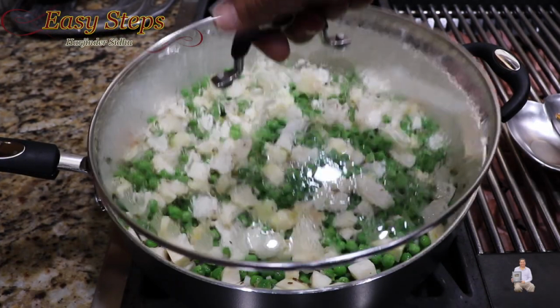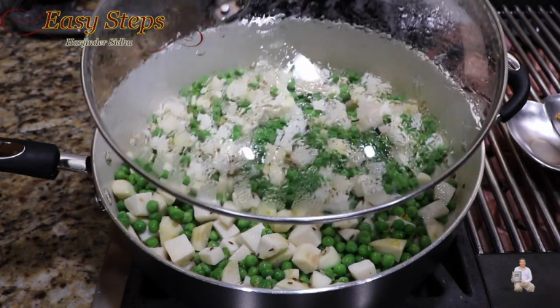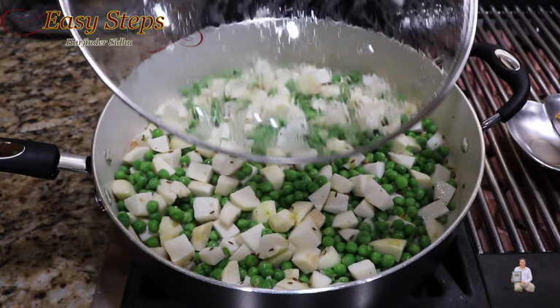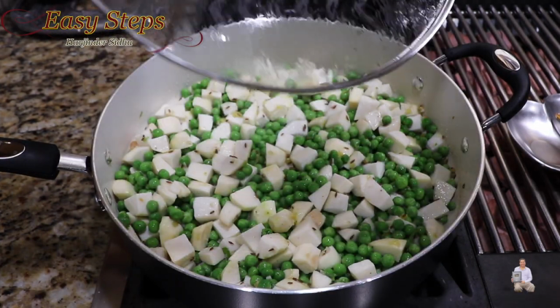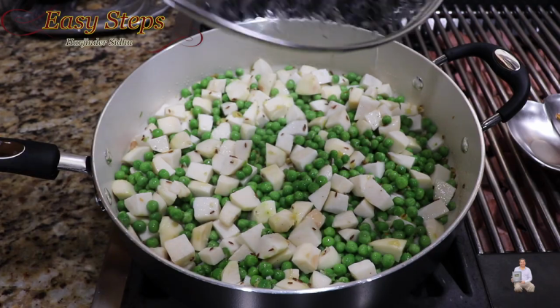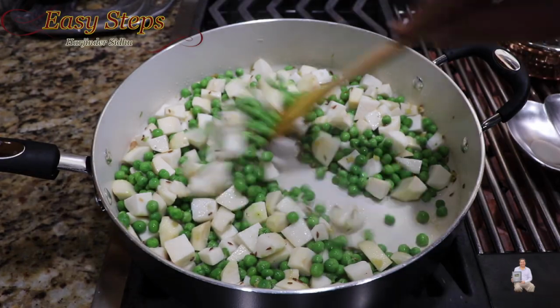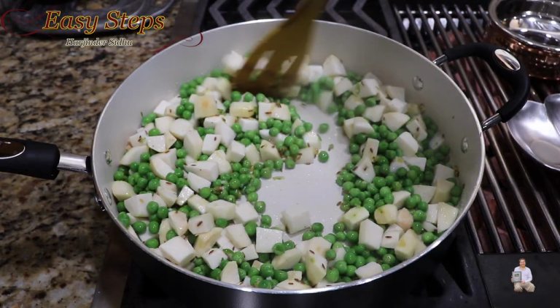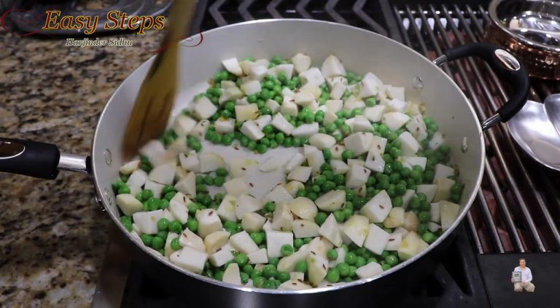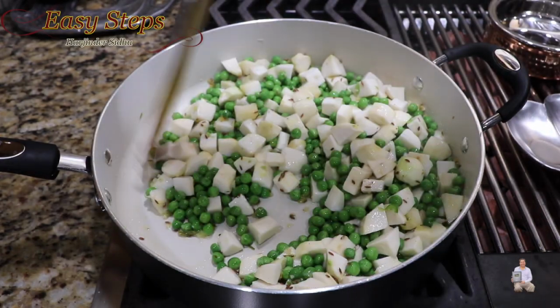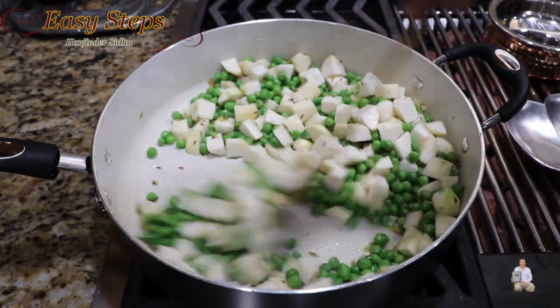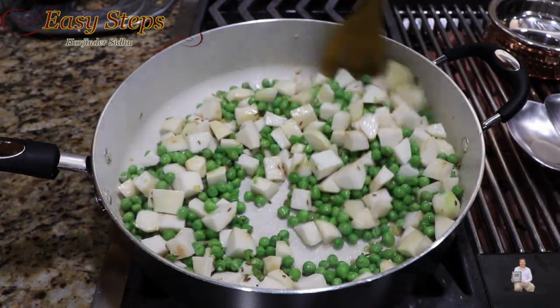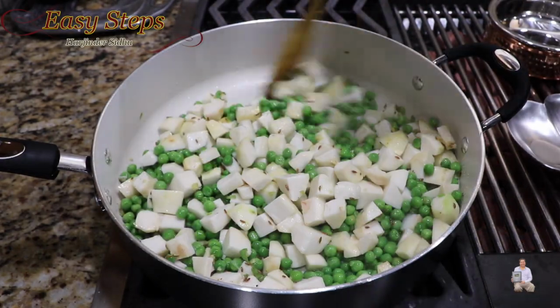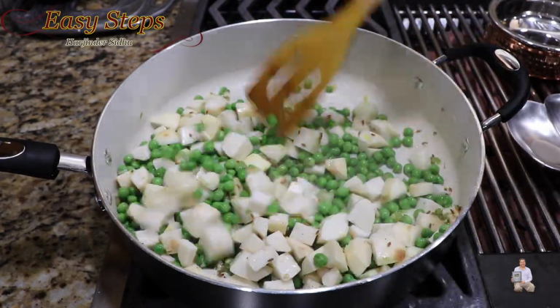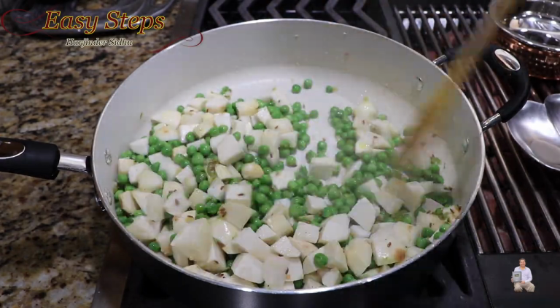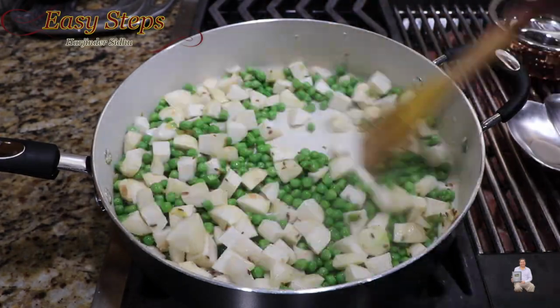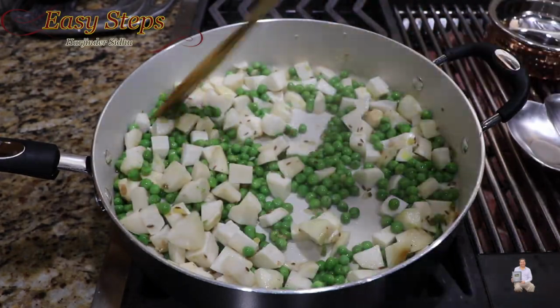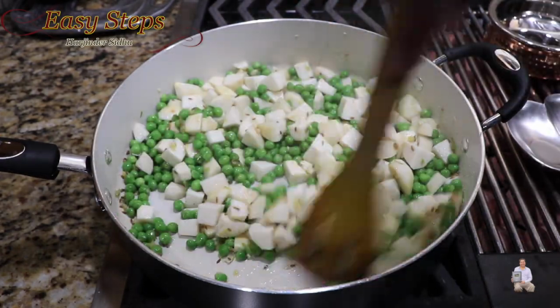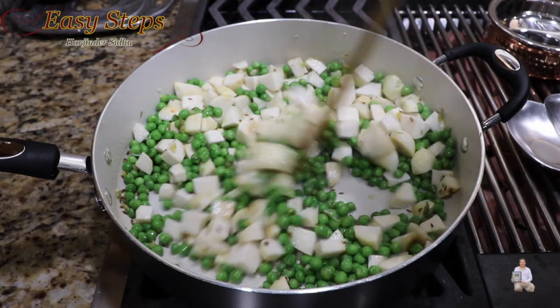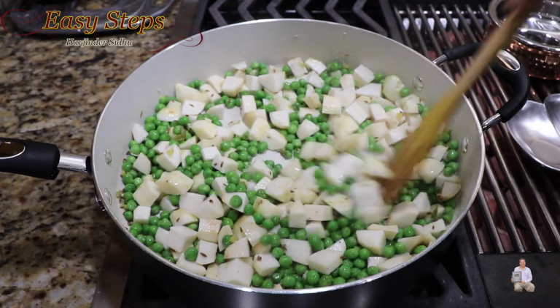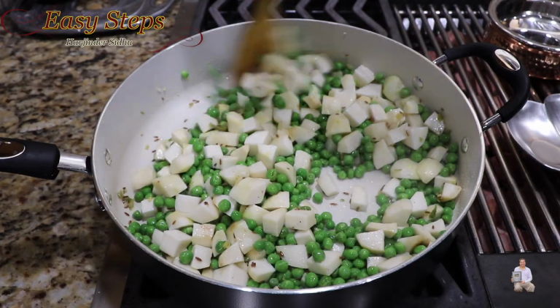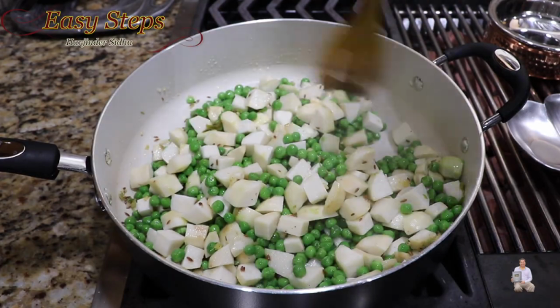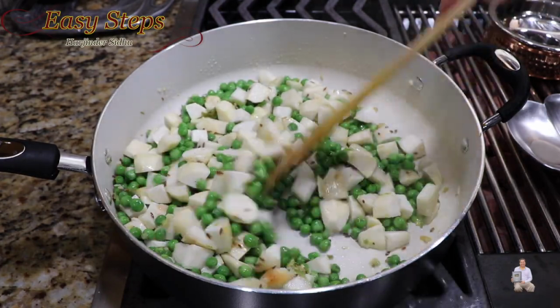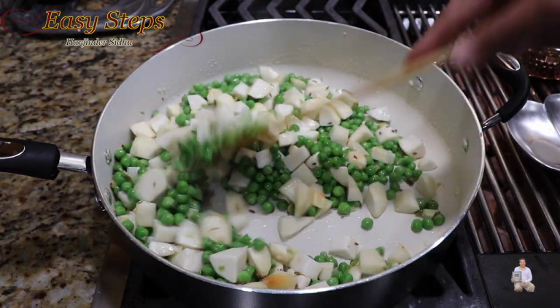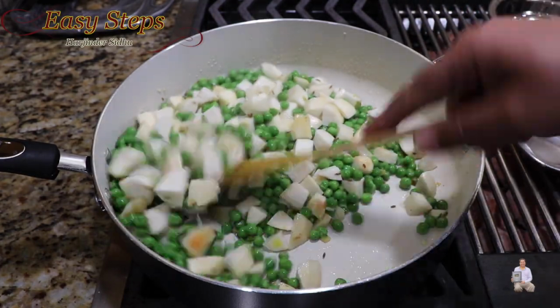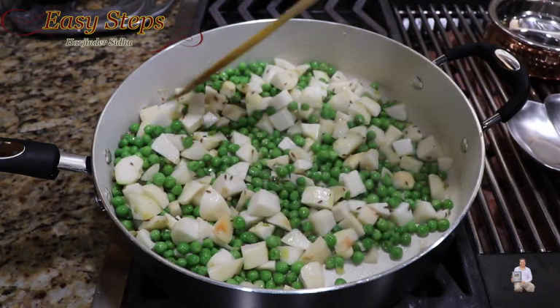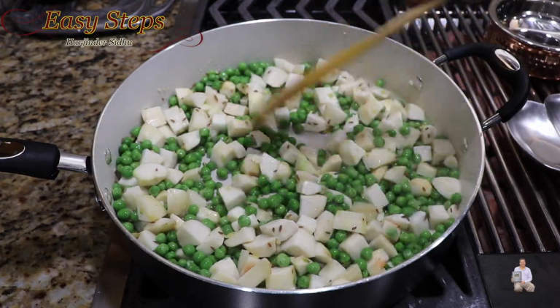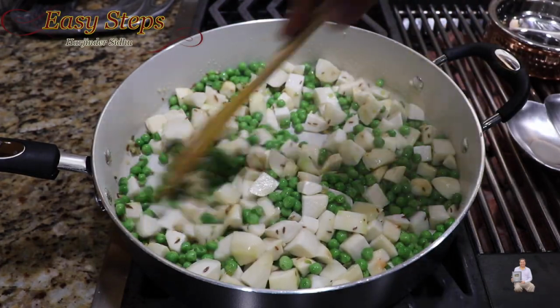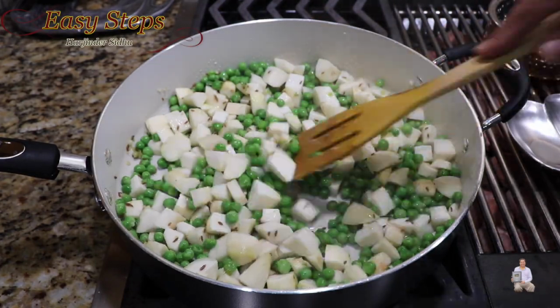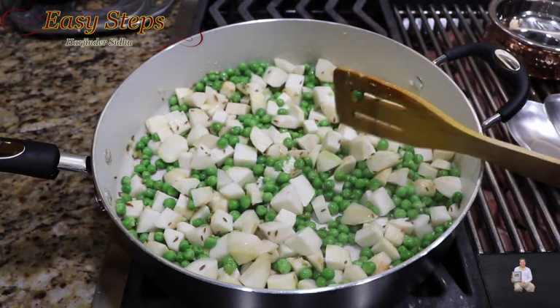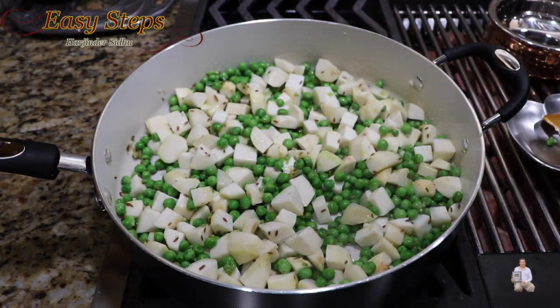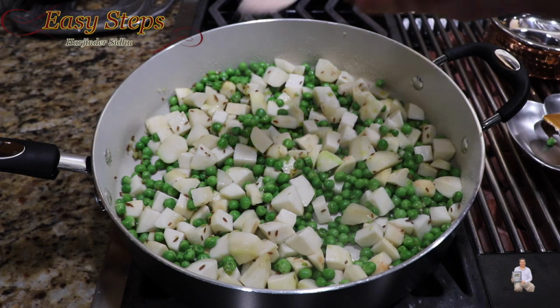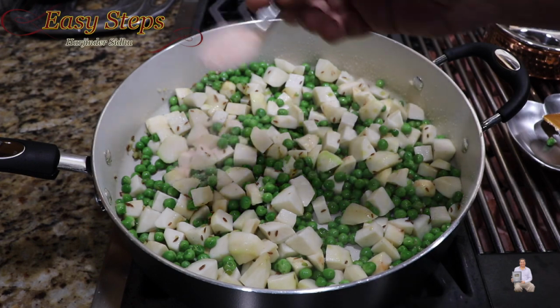After cooking for five minutes, open the lid and mix it well. Then add the spices: one teaspoon salt.